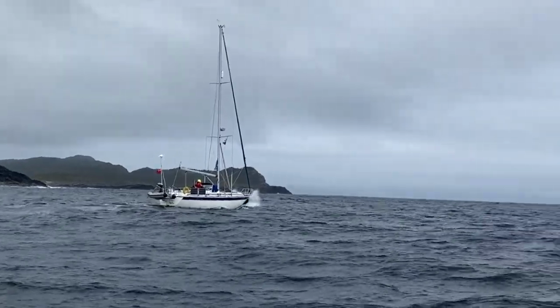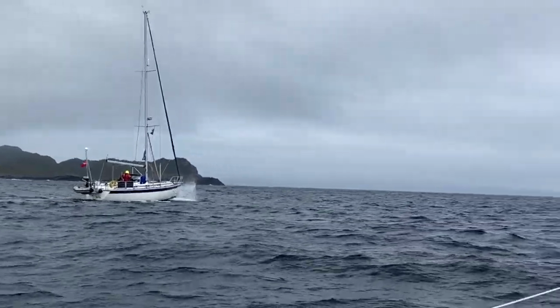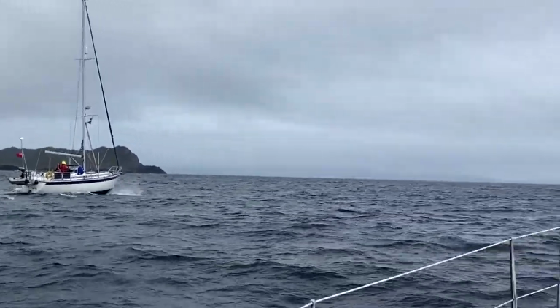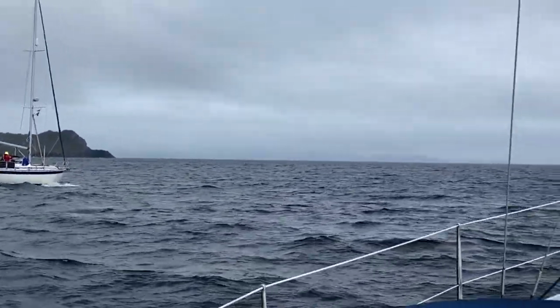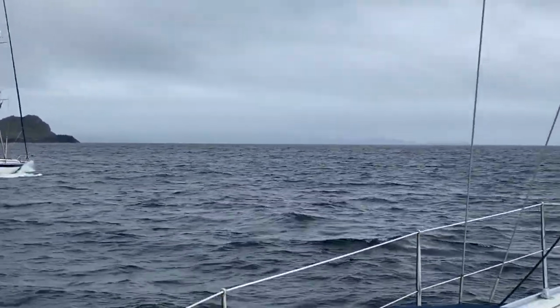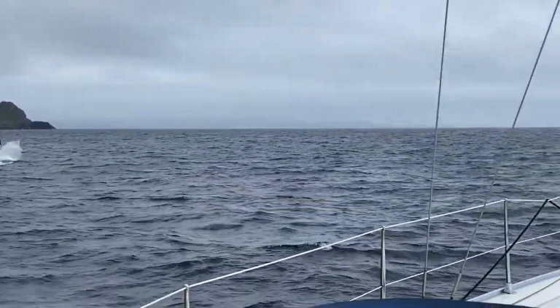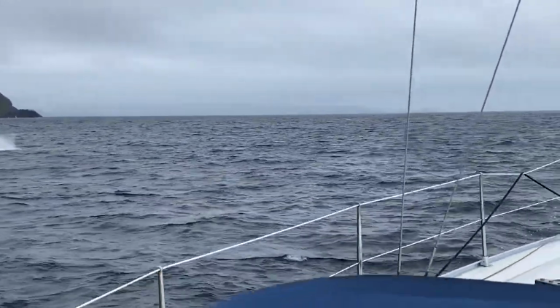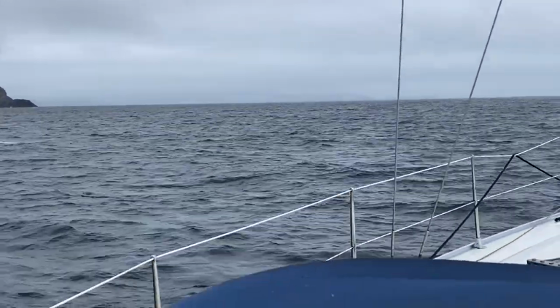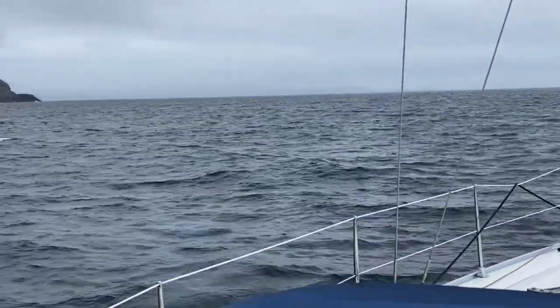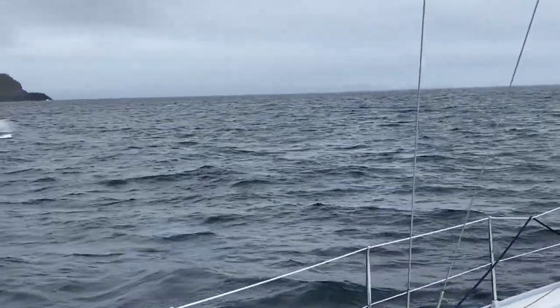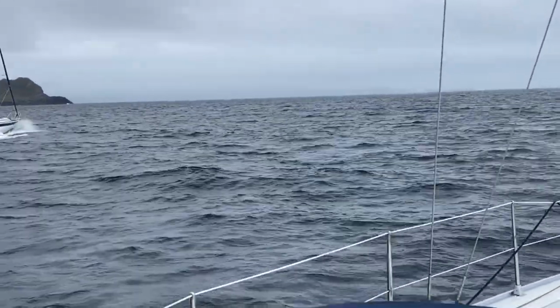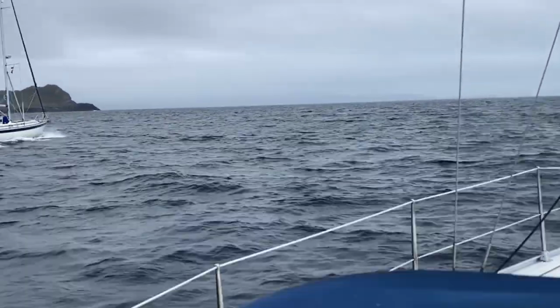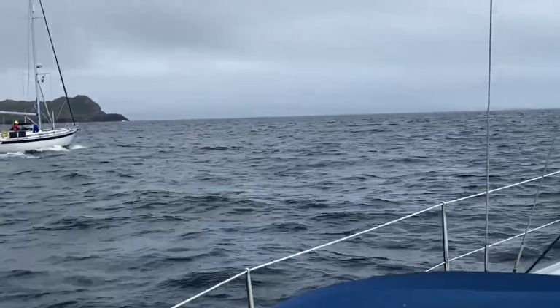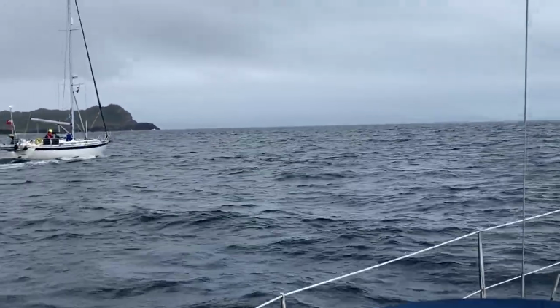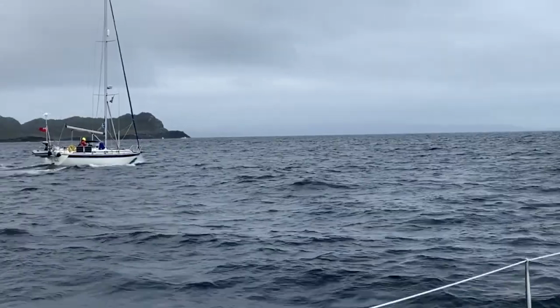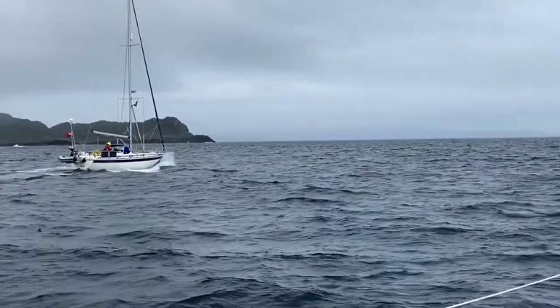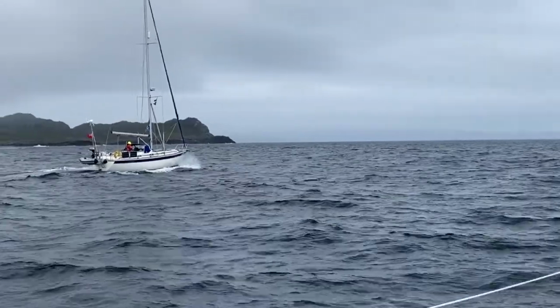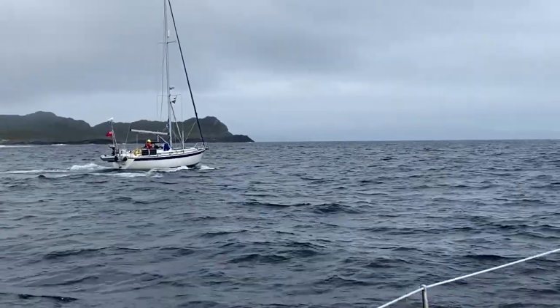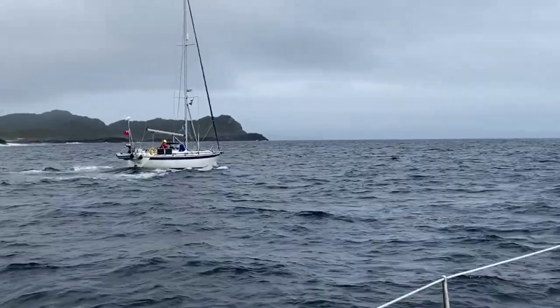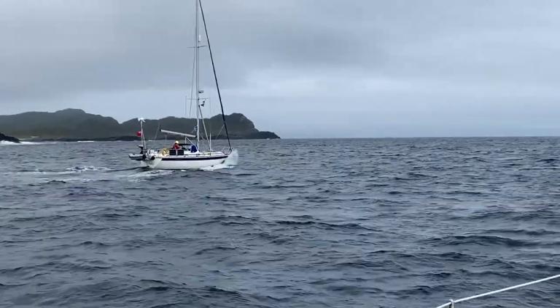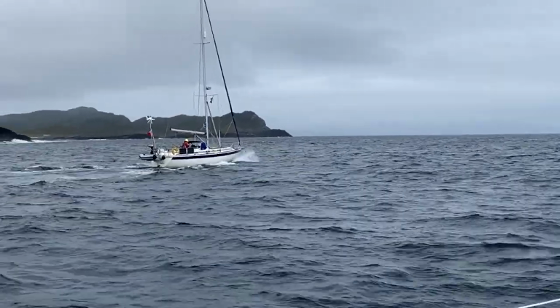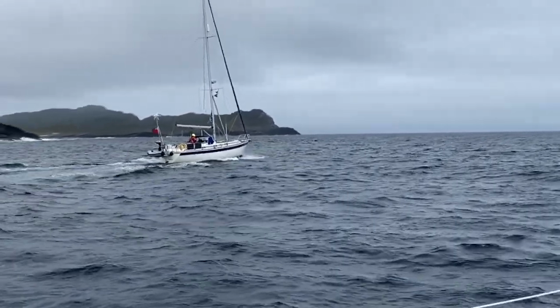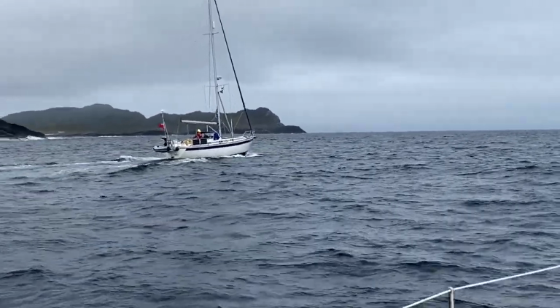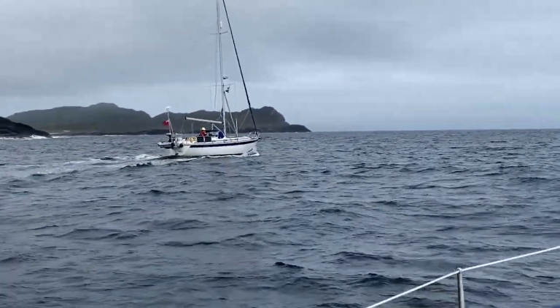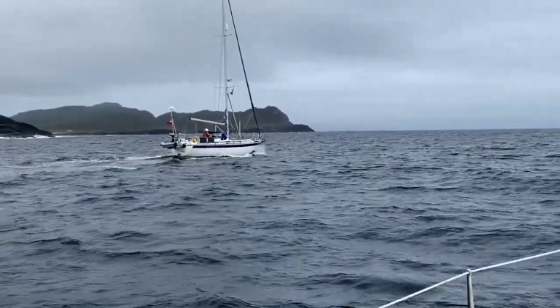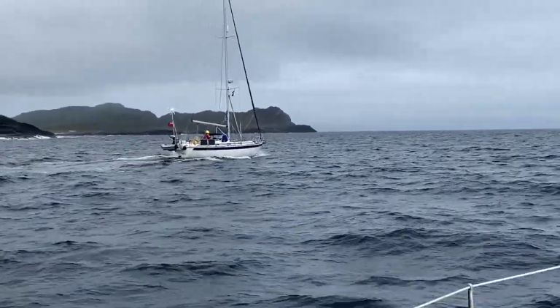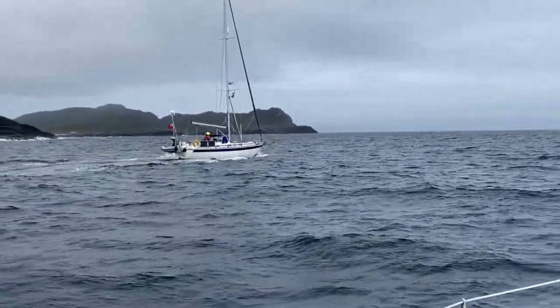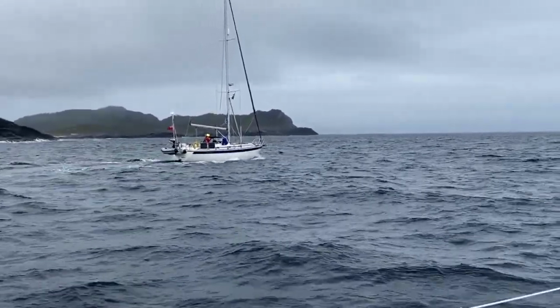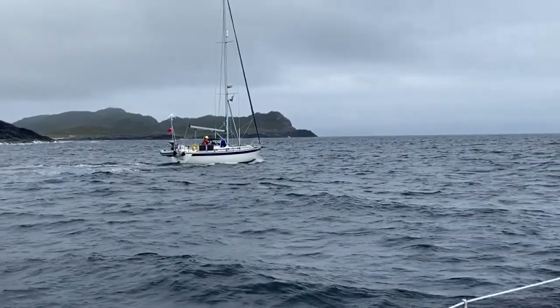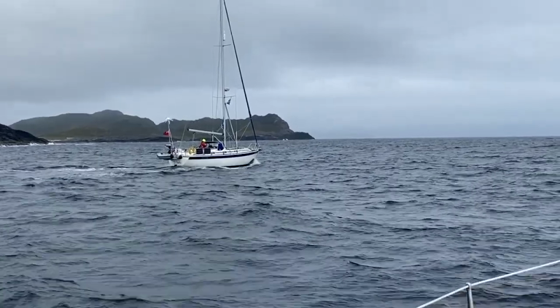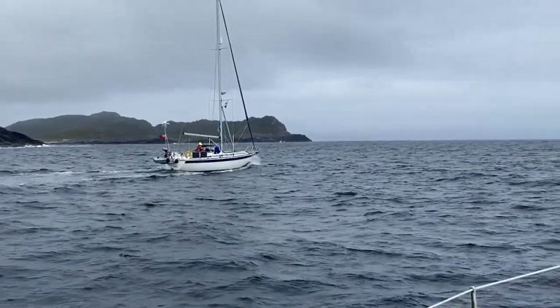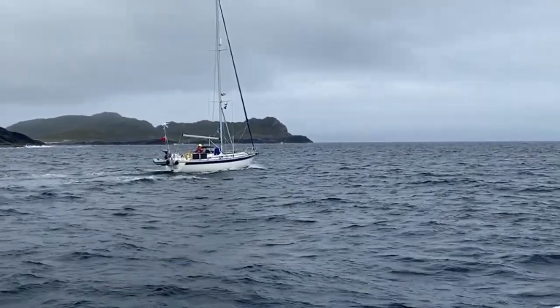It might be possible to see Mull now in the distance. We'll now be heading to port, into the Sound of Mull, on our way to our marina berth at Loch Aline.